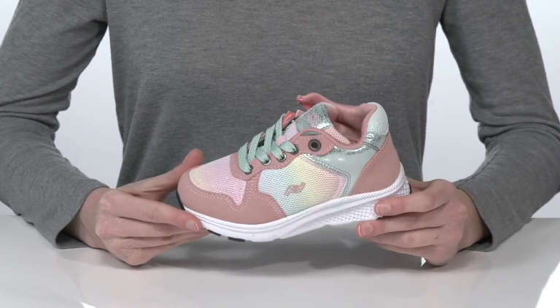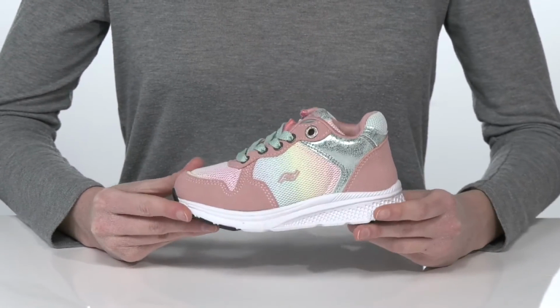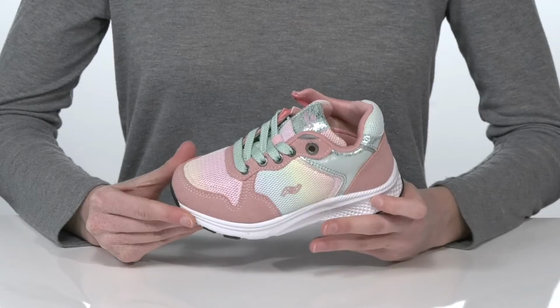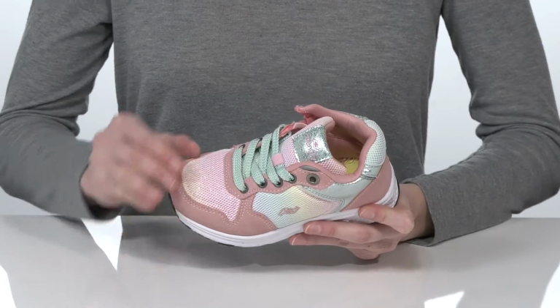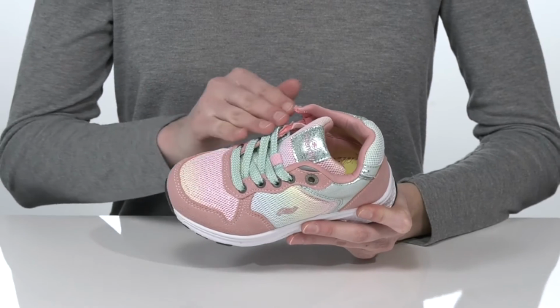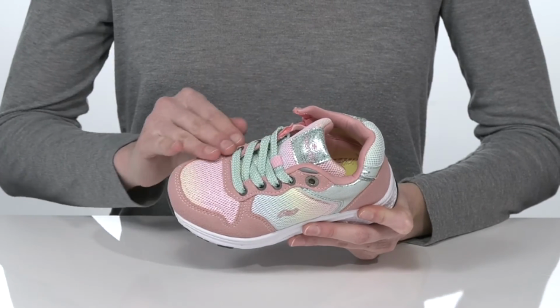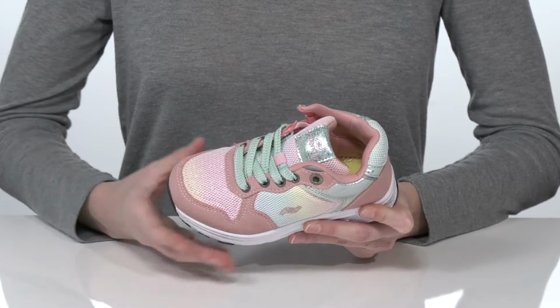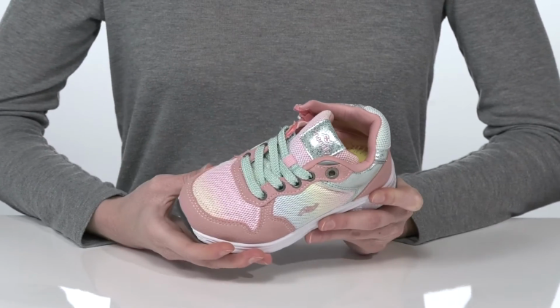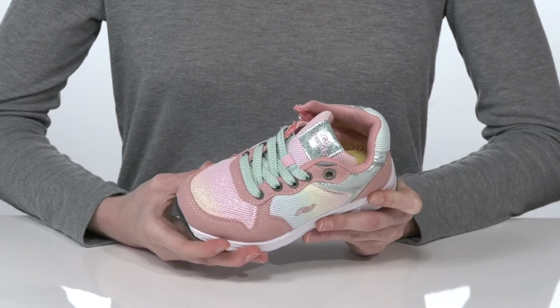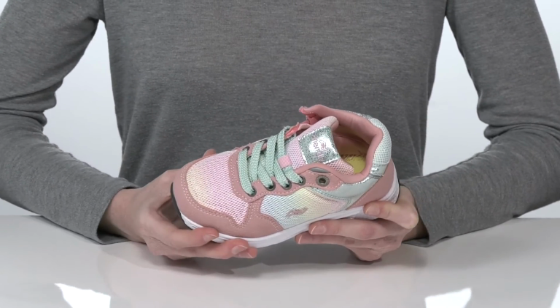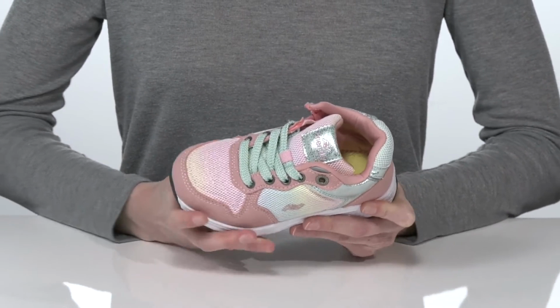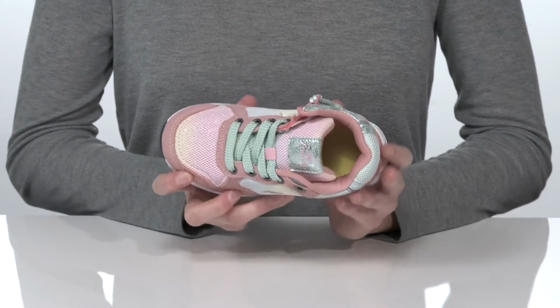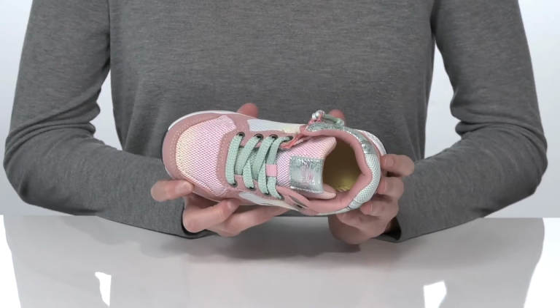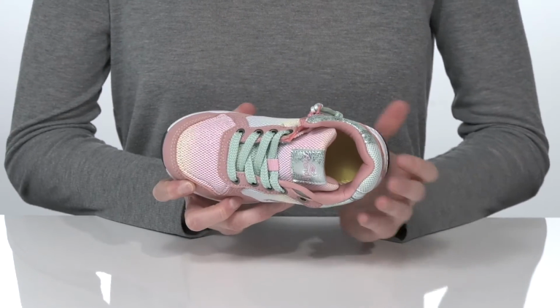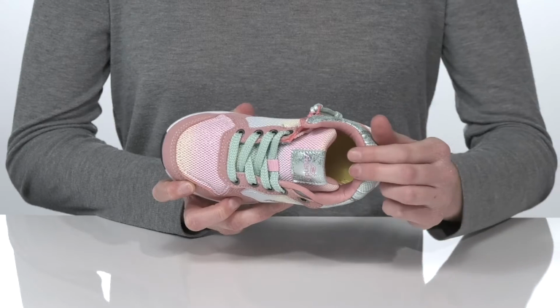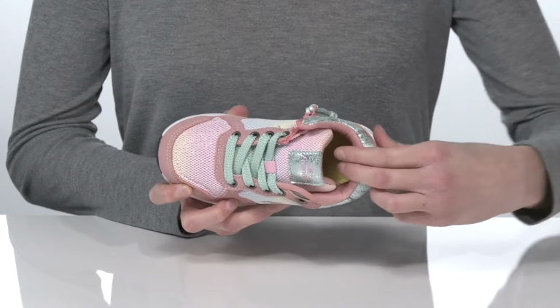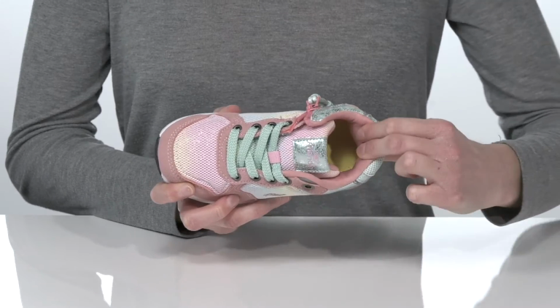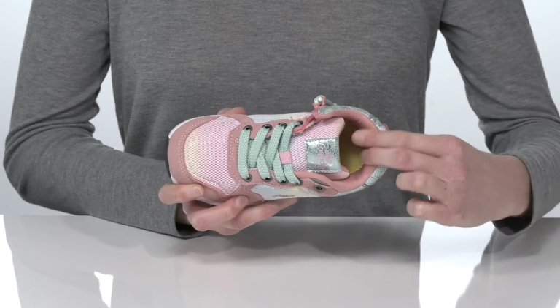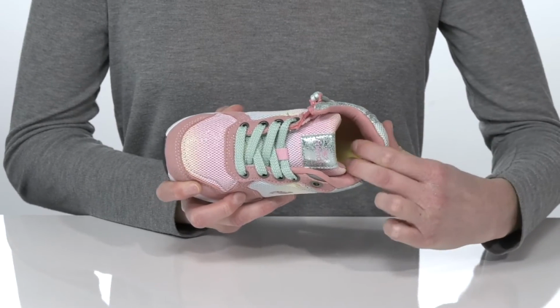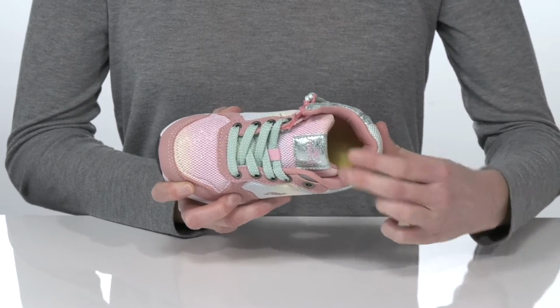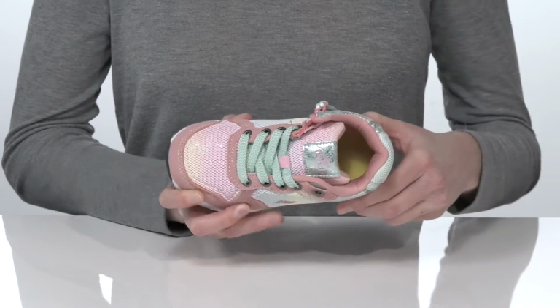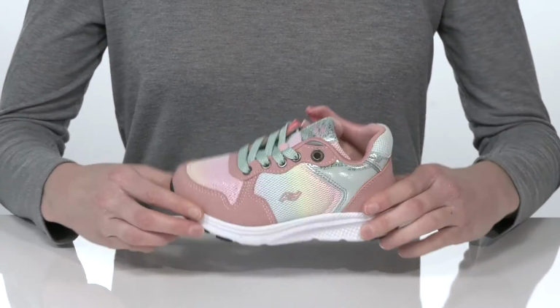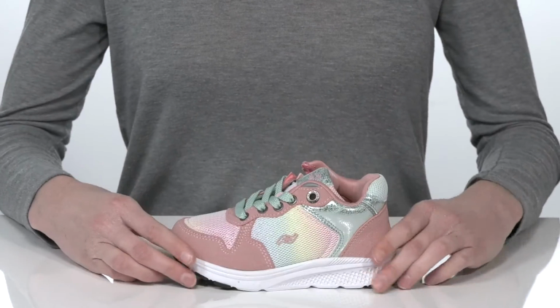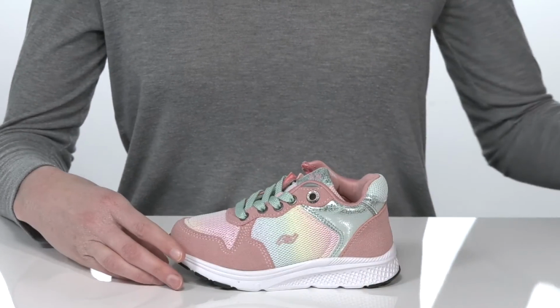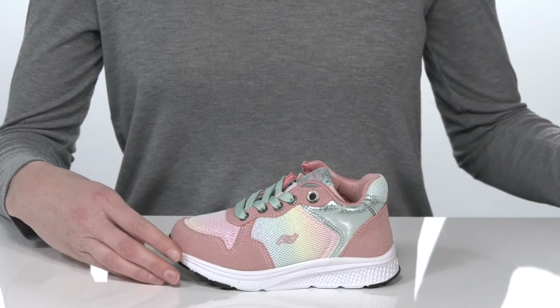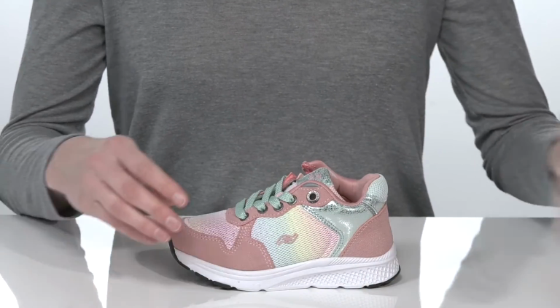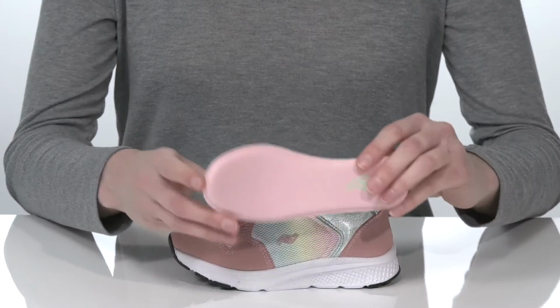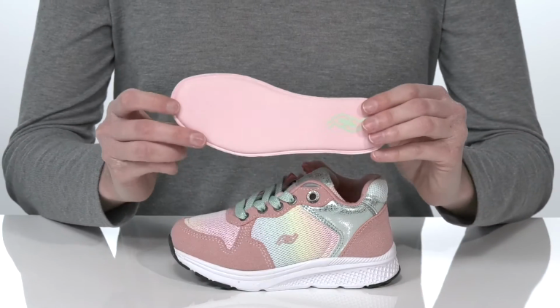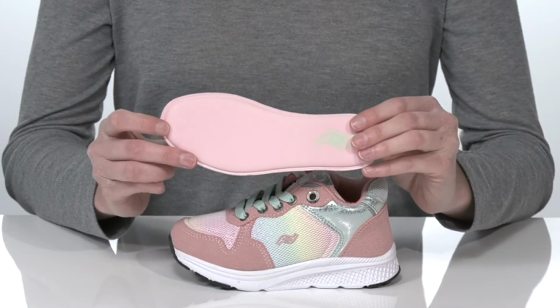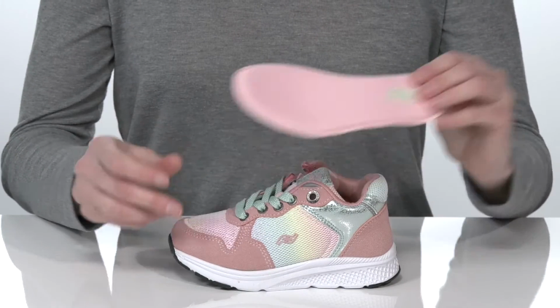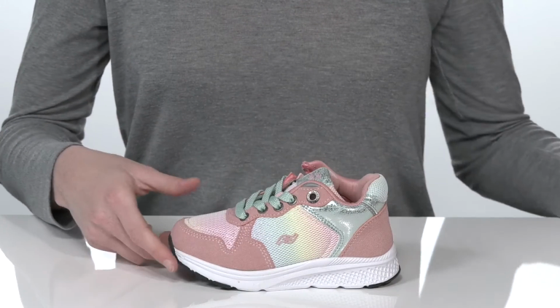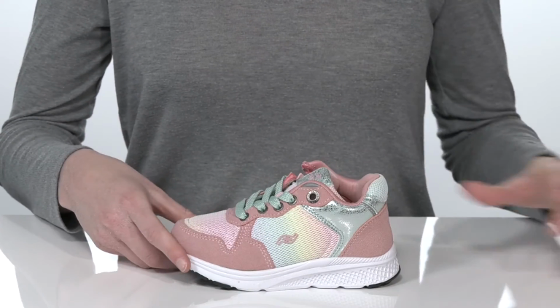These shoes feature fun and fabulous designs that all kids will love. This is the Peach Metallic pair. They have a functional lace-up closure, giving them a sporty look and allowing your little one to tighten up the fit.